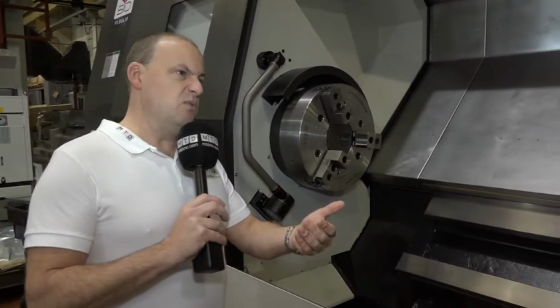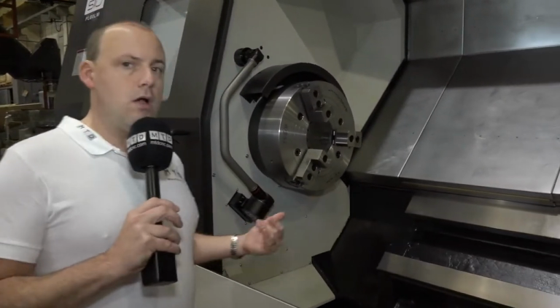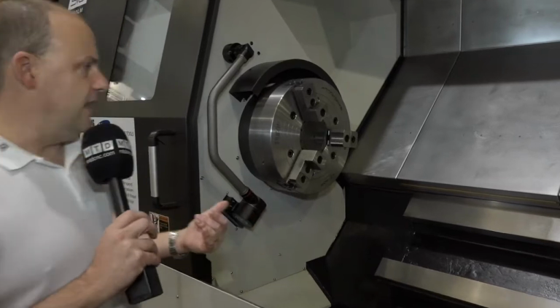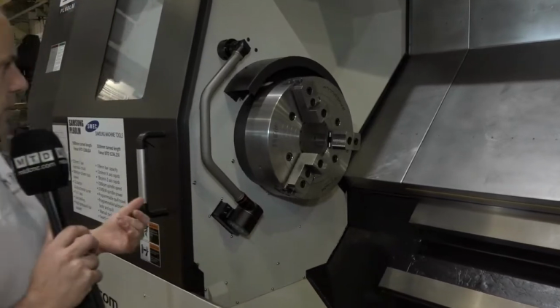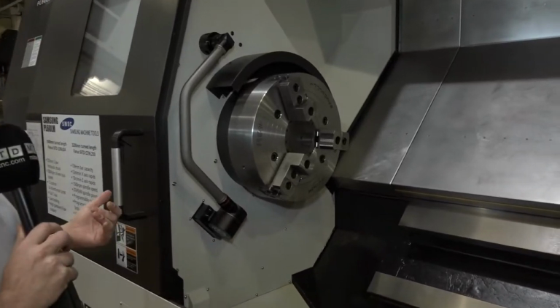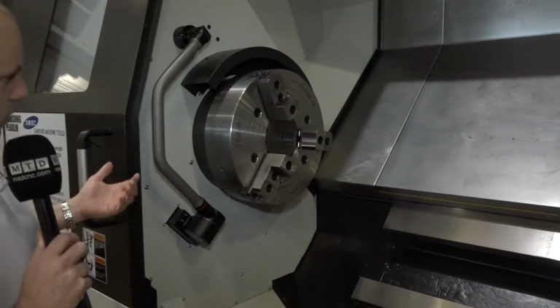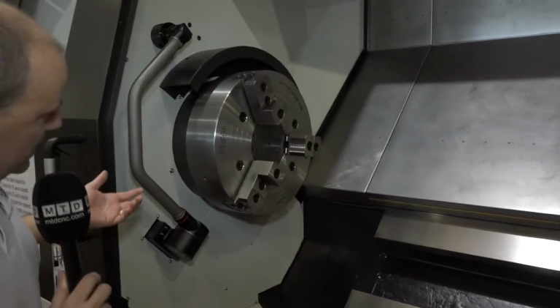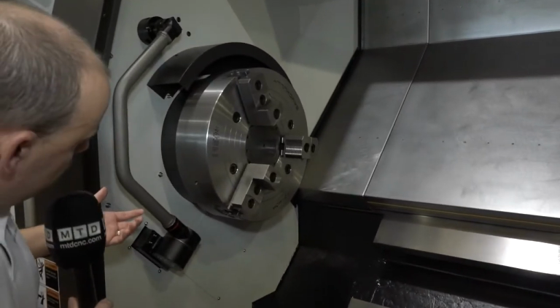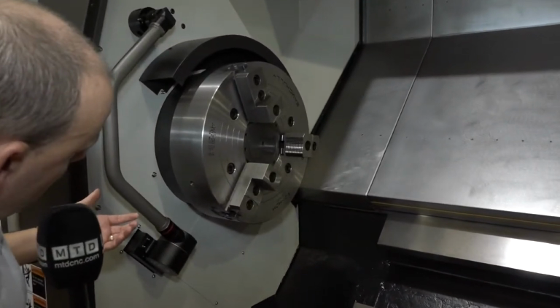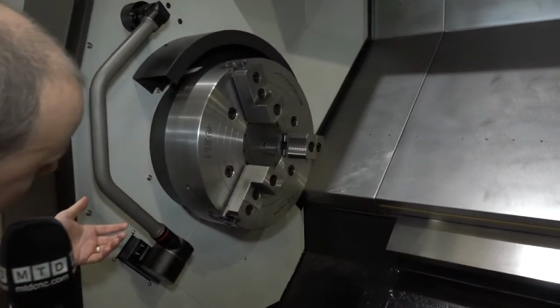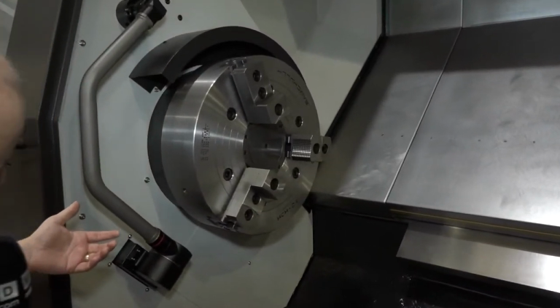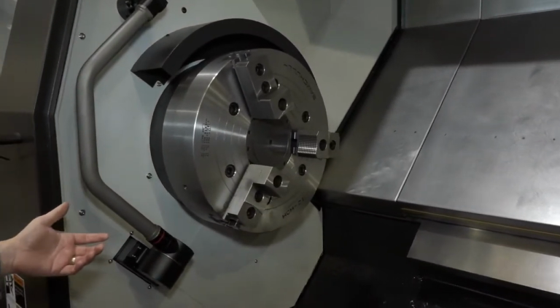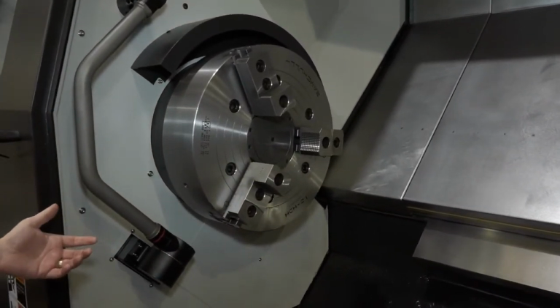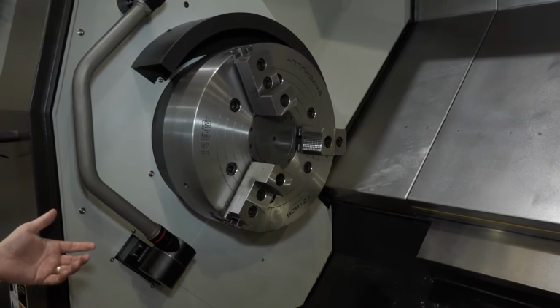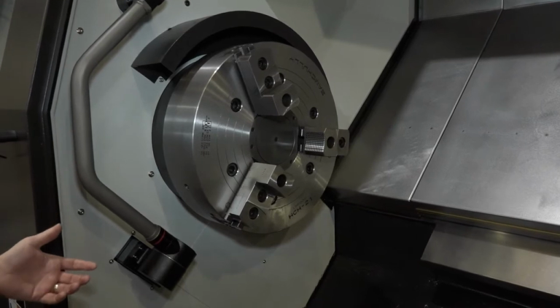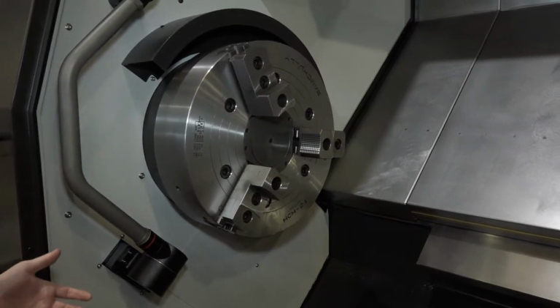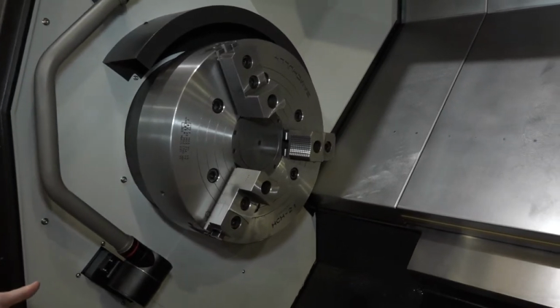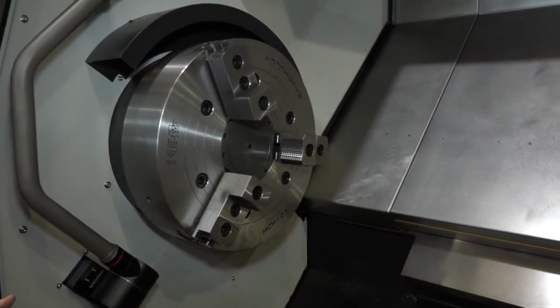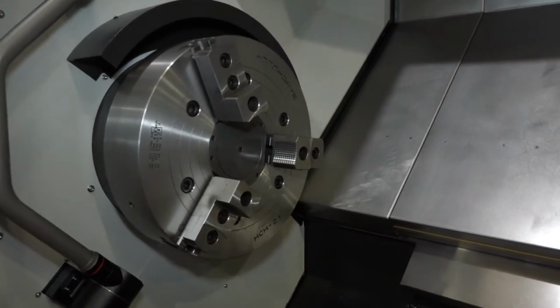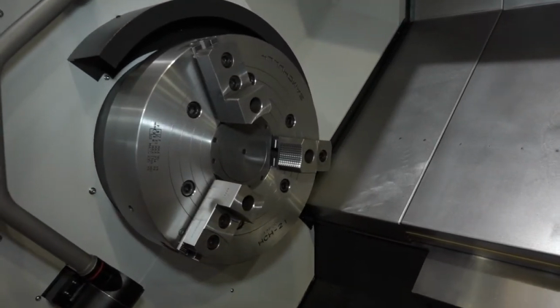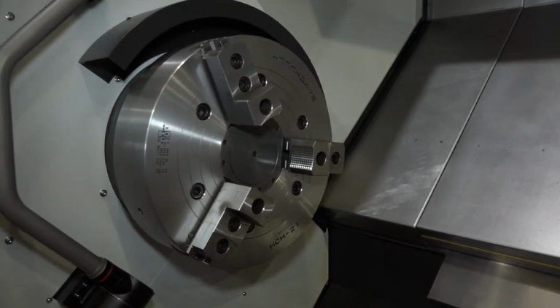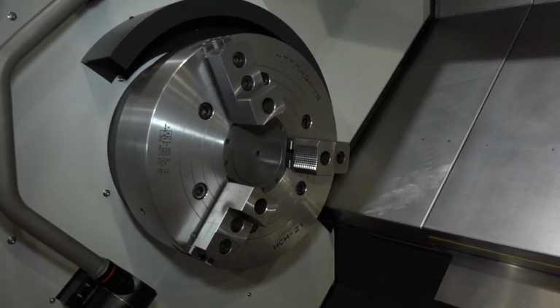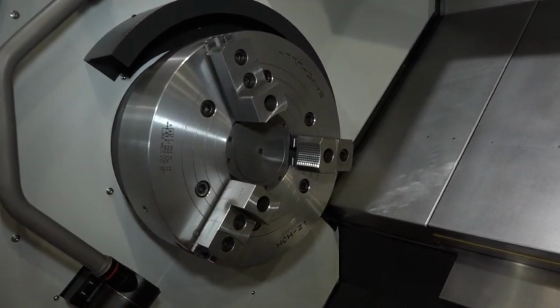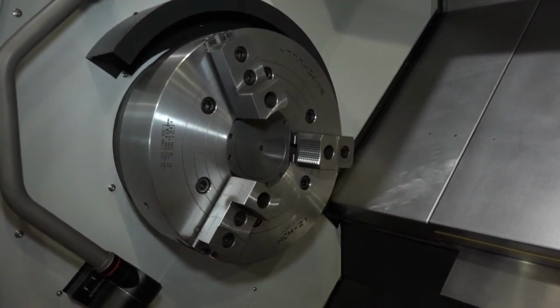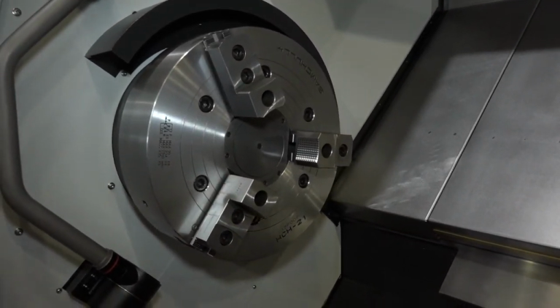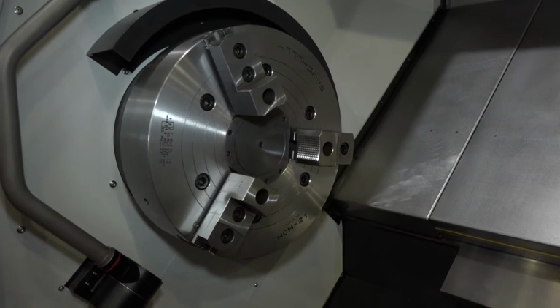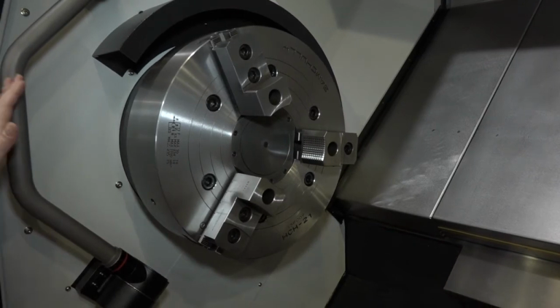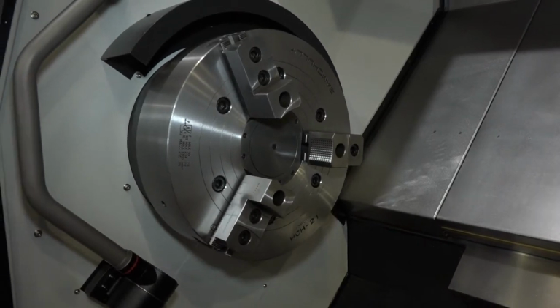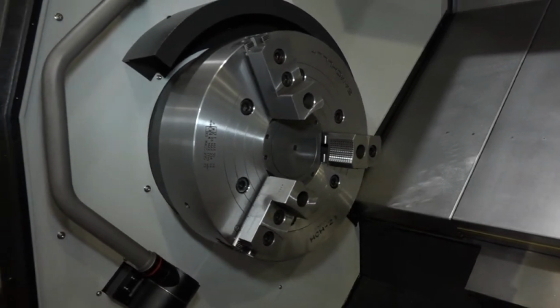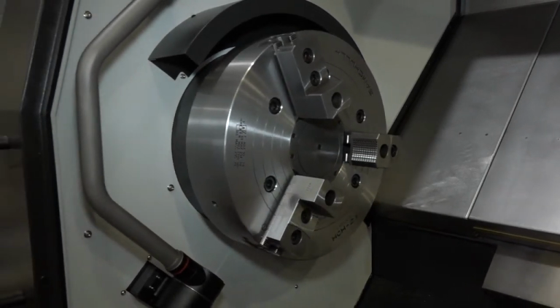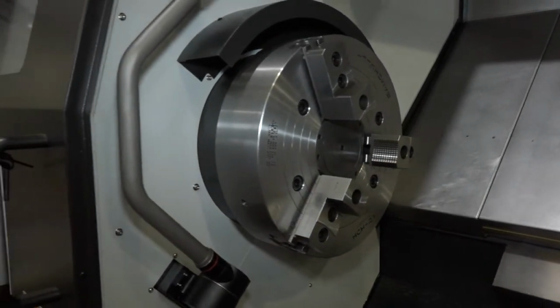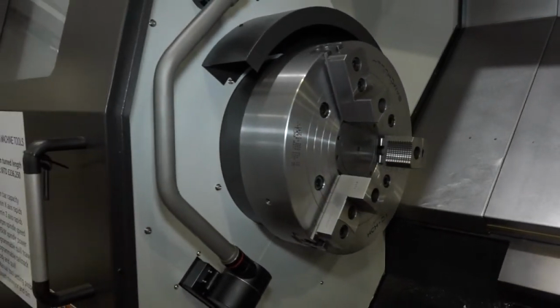As we work our way down the turning length, we can see this chuck here. I'm trying to identify the size — I think it's a 21-inch chuck, with a tool setting arm next to it which comes with the machine.